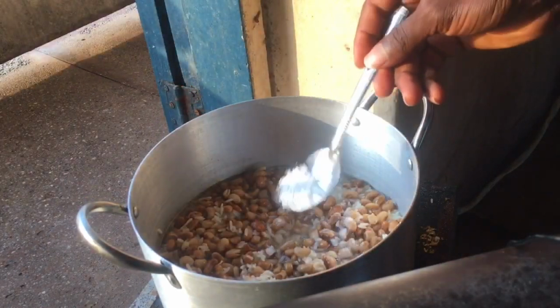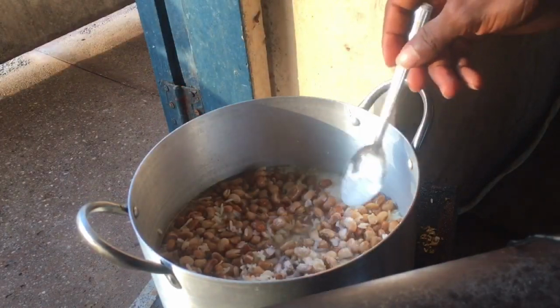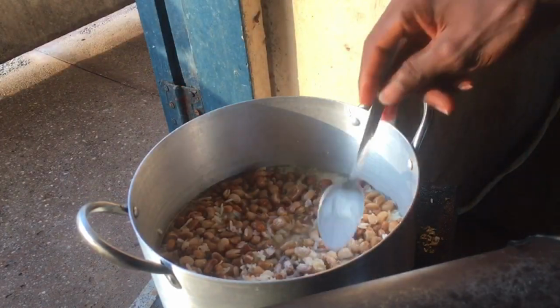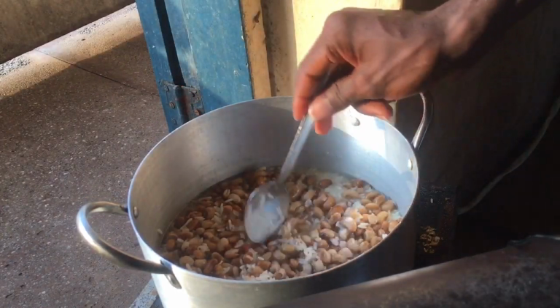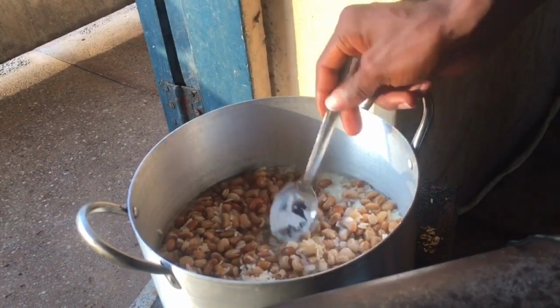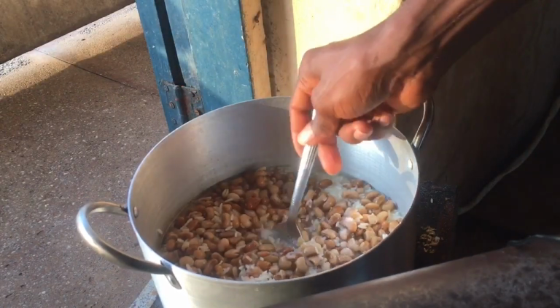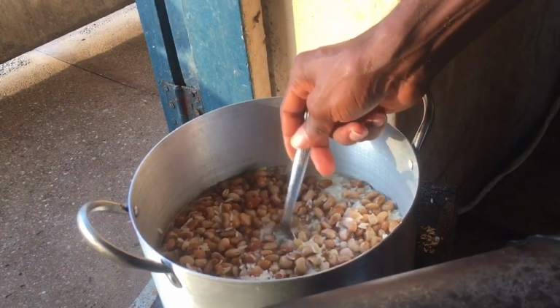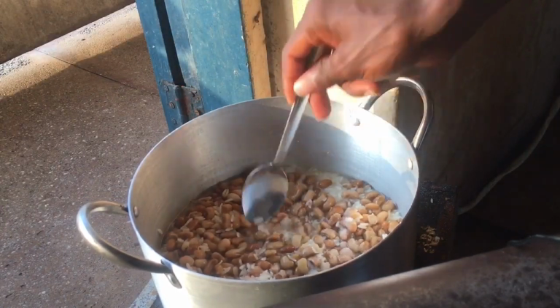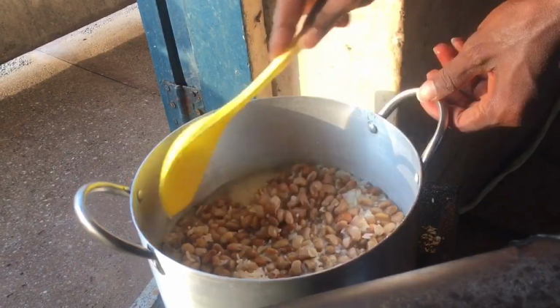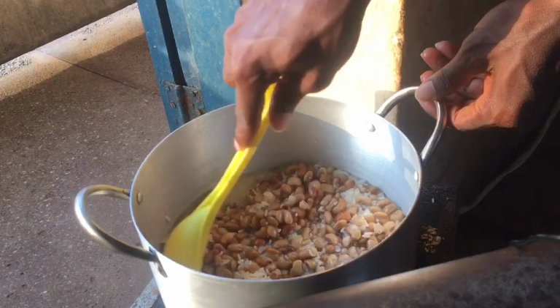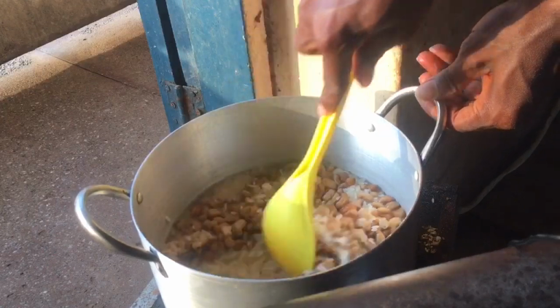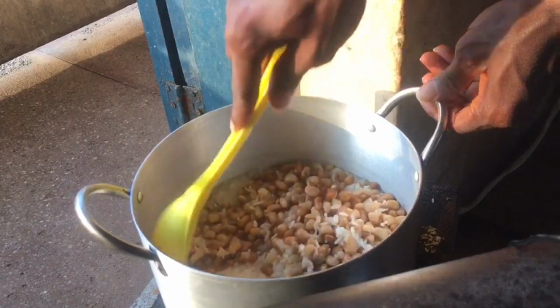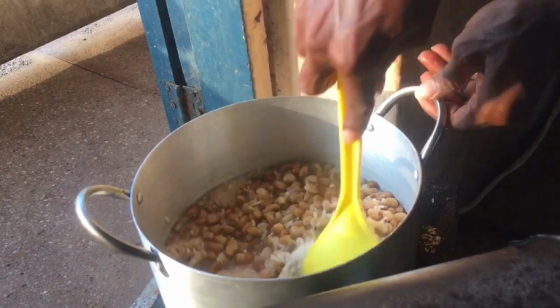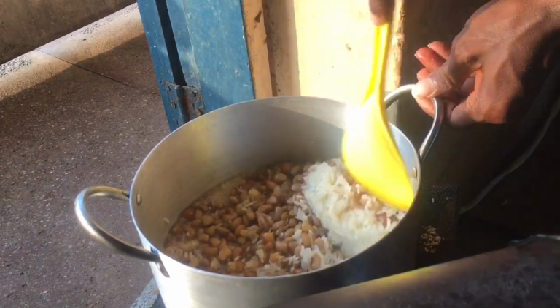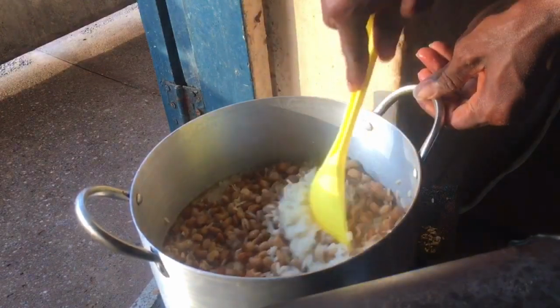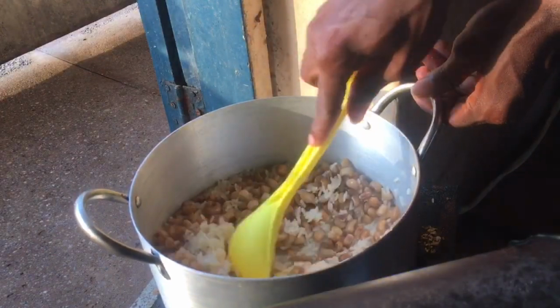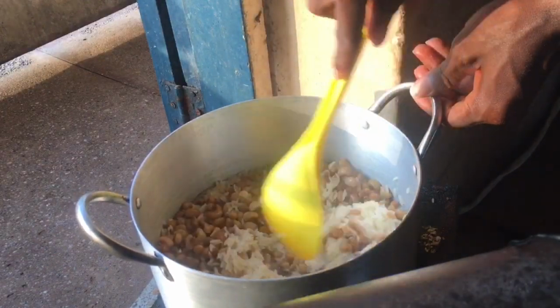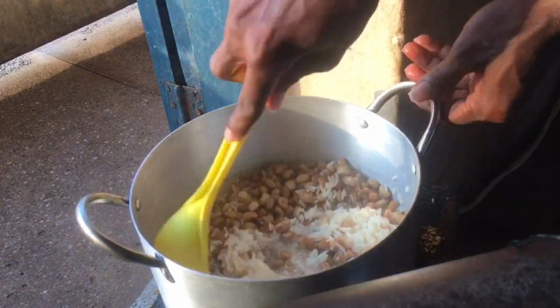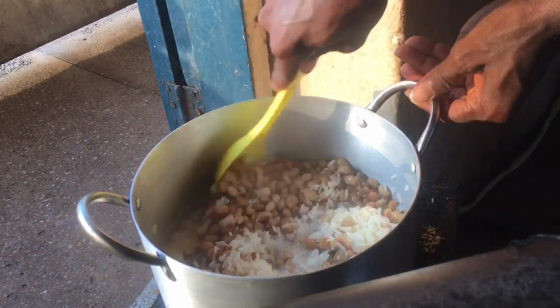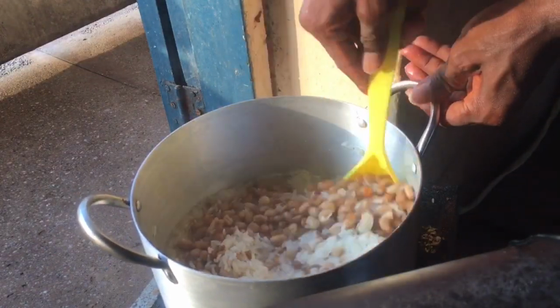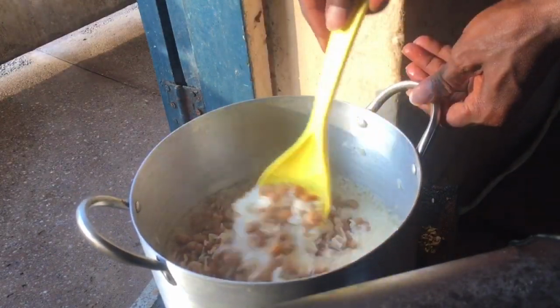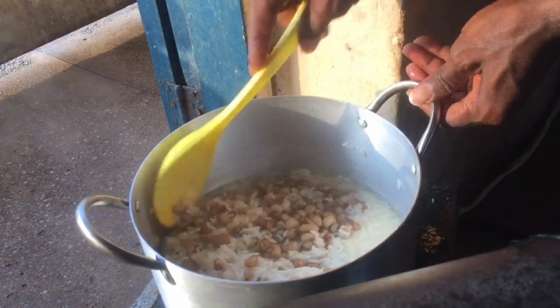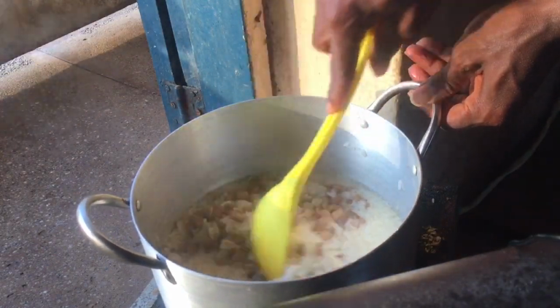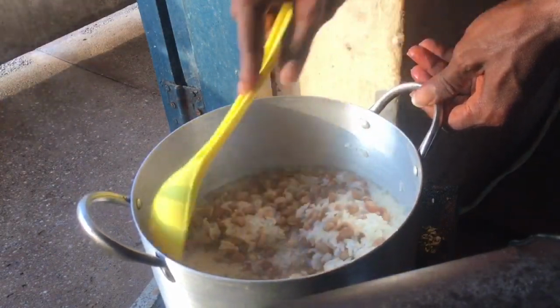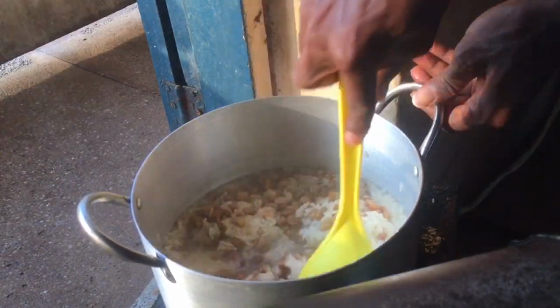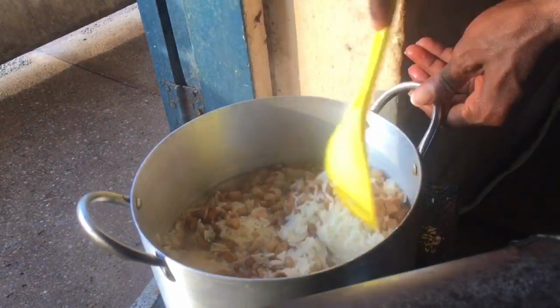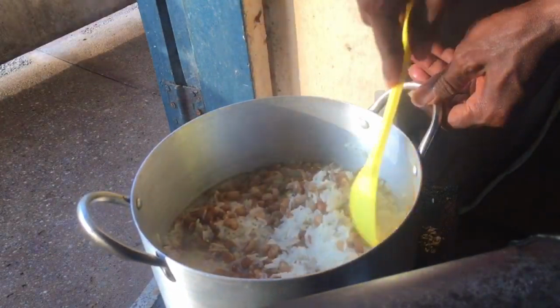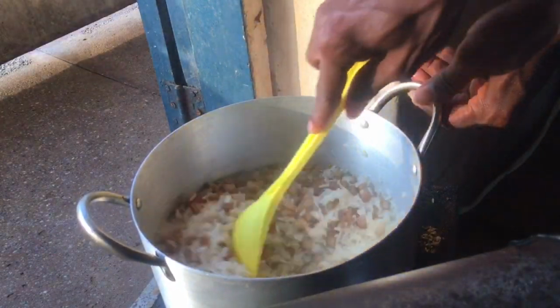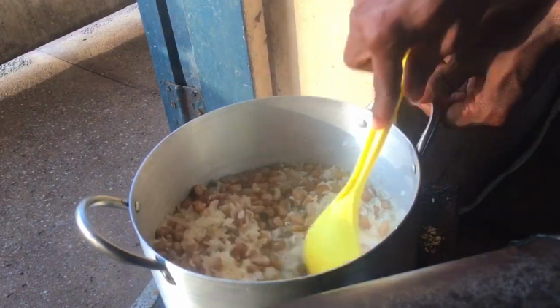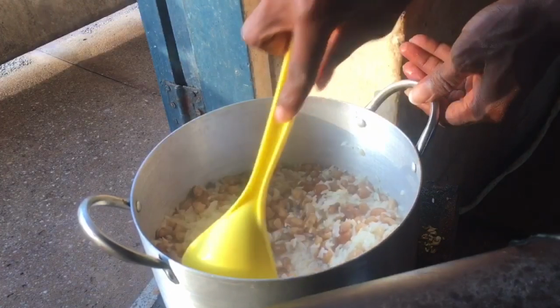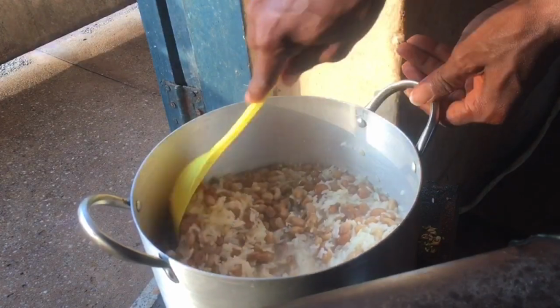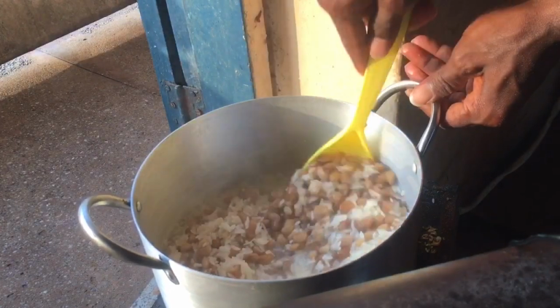Add some salt to taste, then mix everything to combine, and continue cooking till it is 100% cooked.